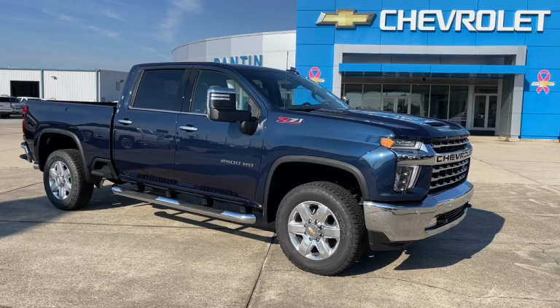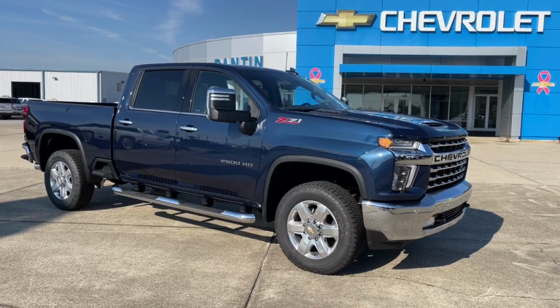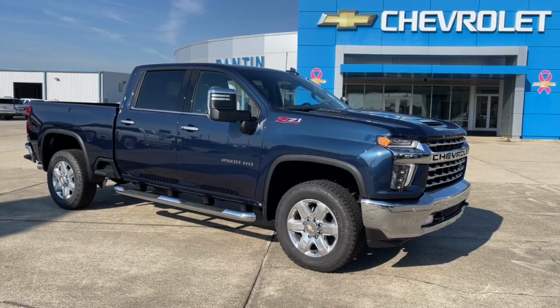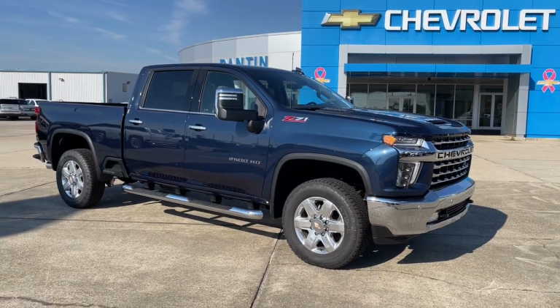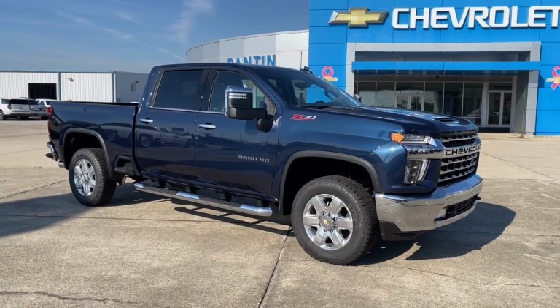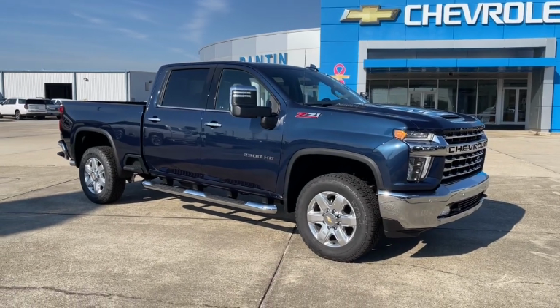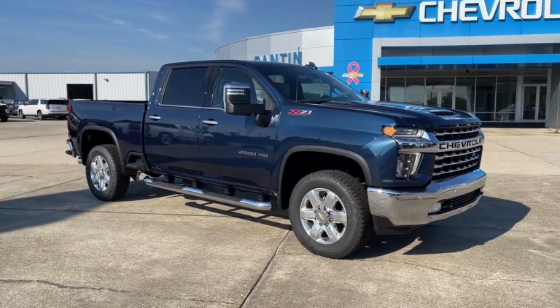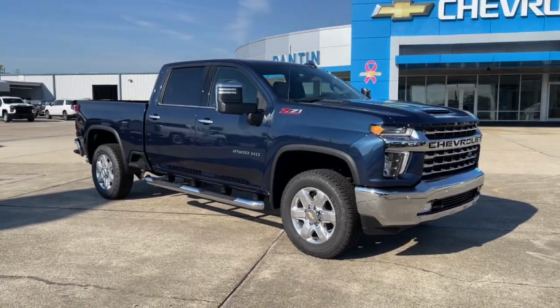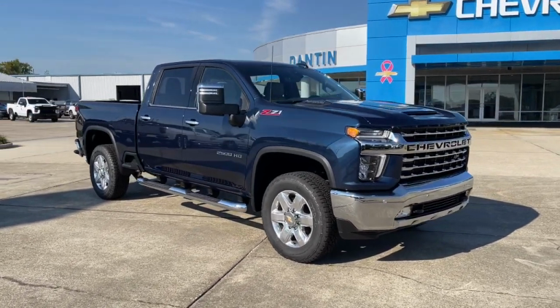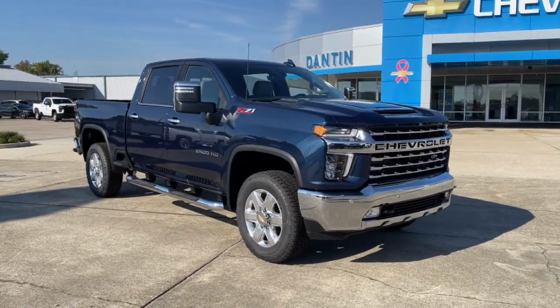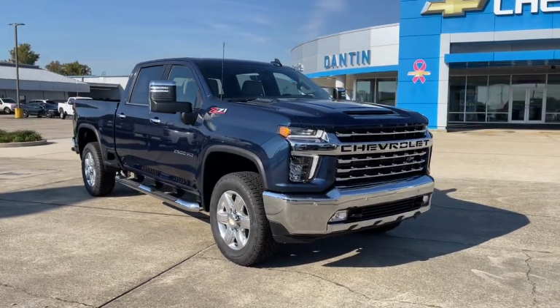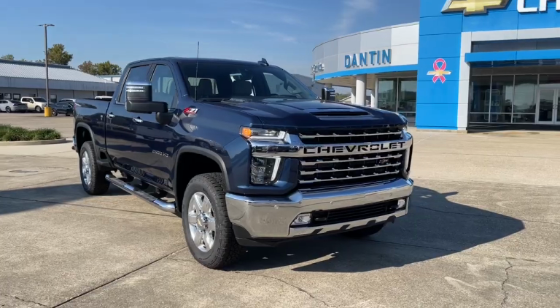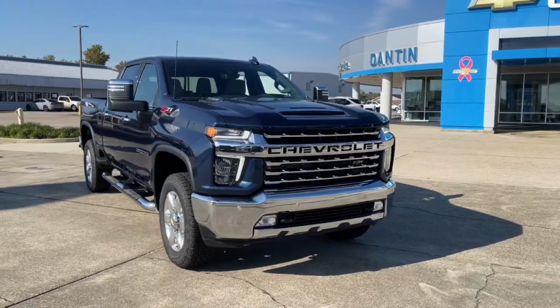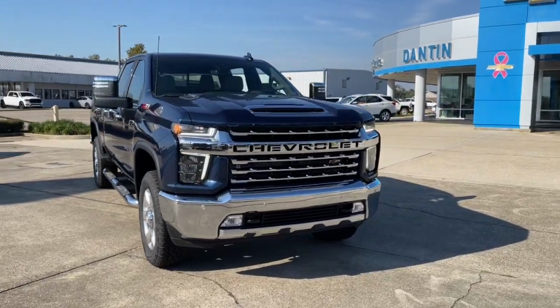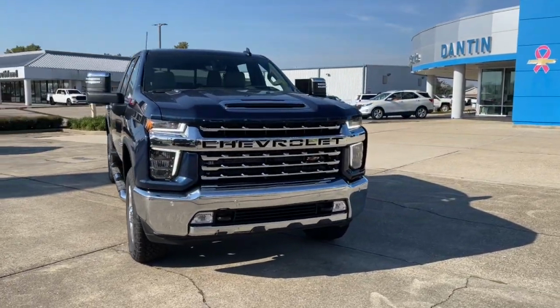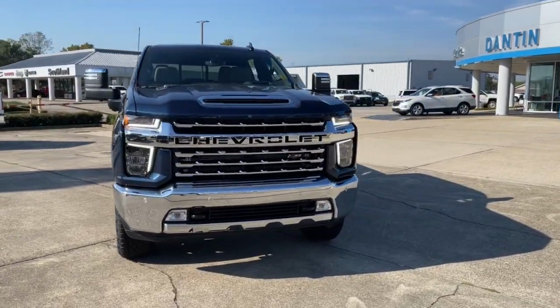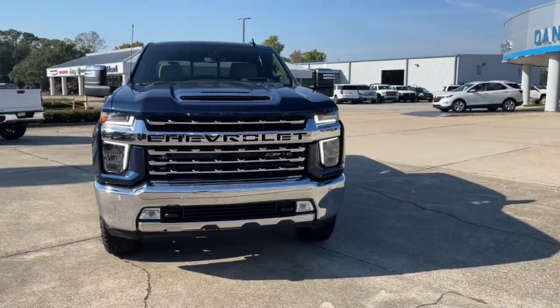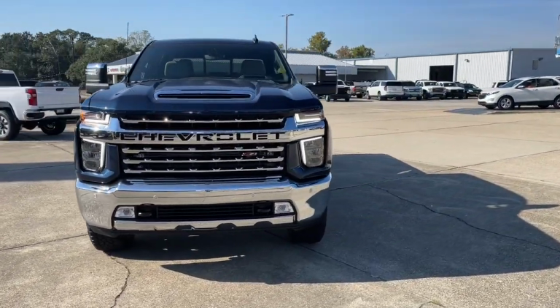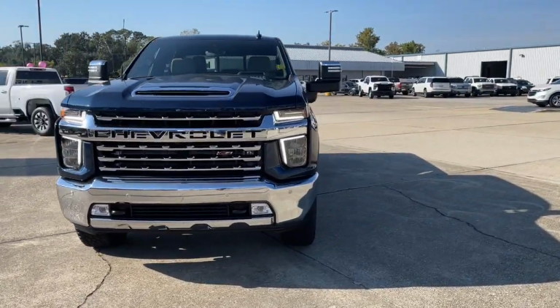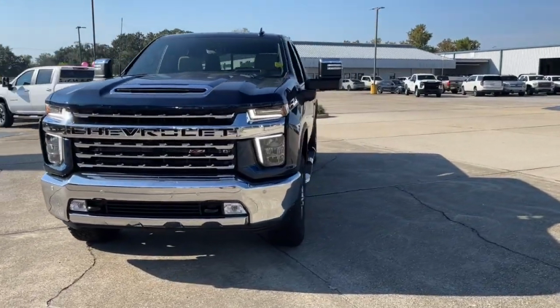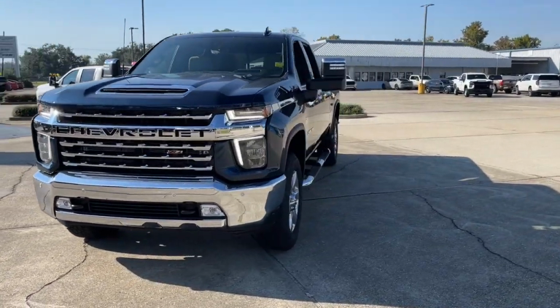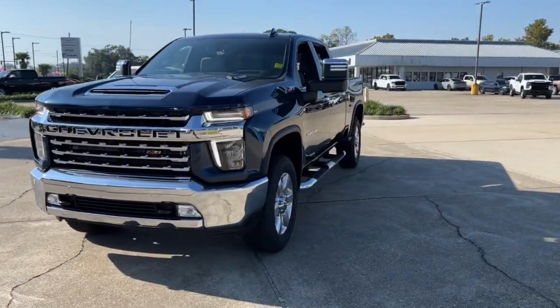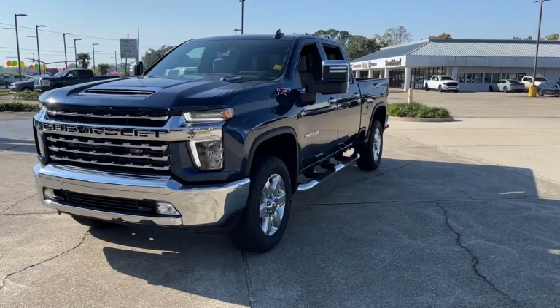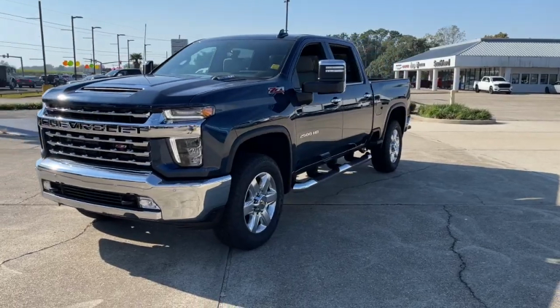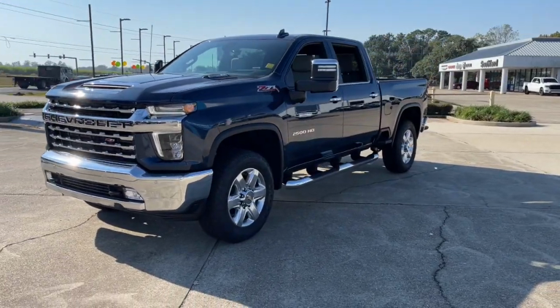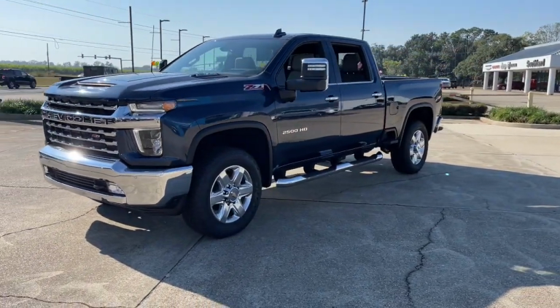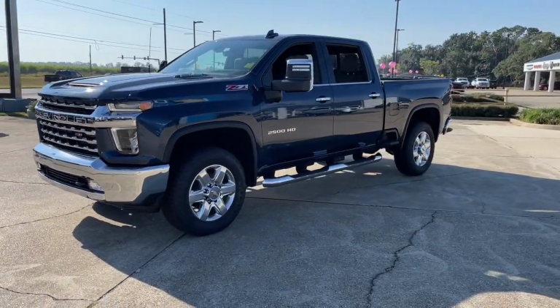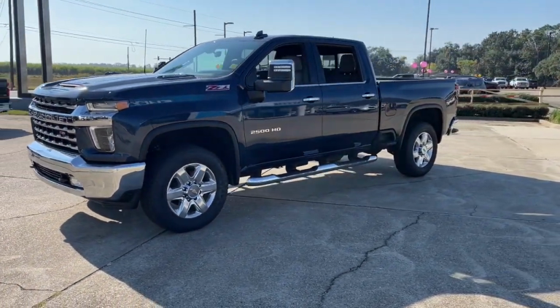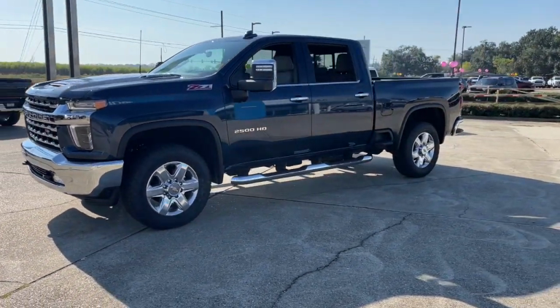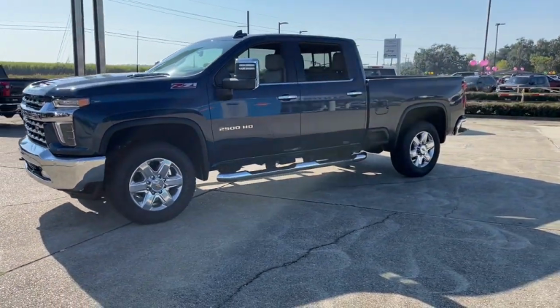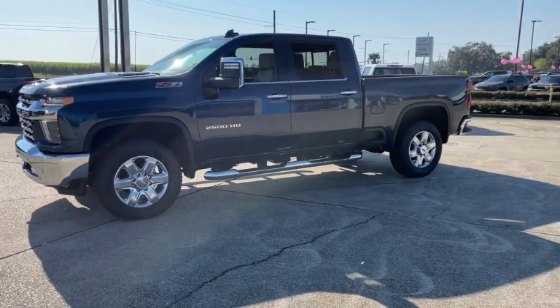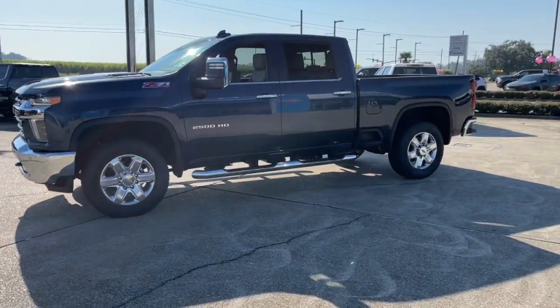Get acquainted with the 2023 Chevrolet Silverado HD. The all-new Chevrolet Silverado — the full-size pickup with a heritage of strength and dependability, improved bed design, and expanded cargo capacity.